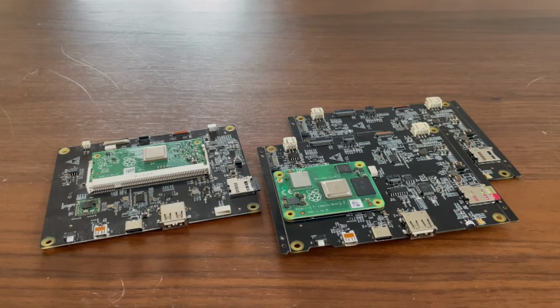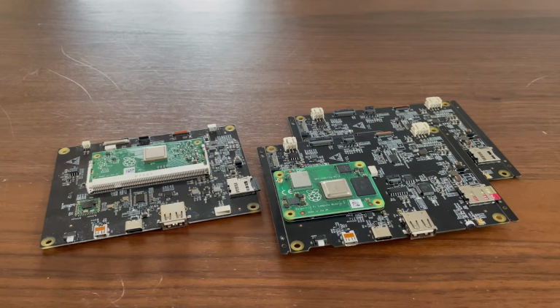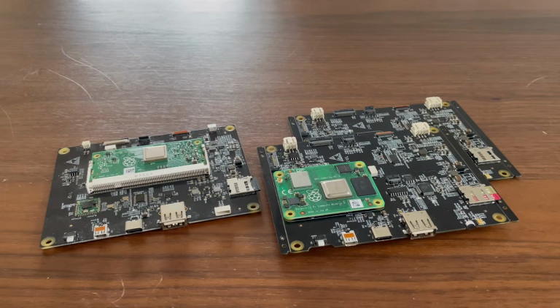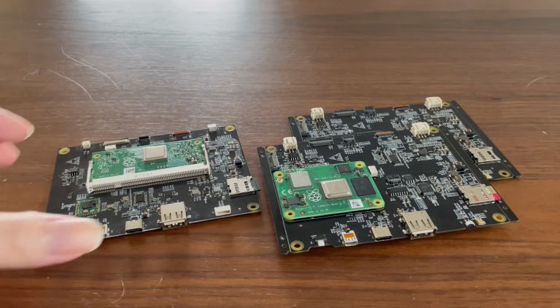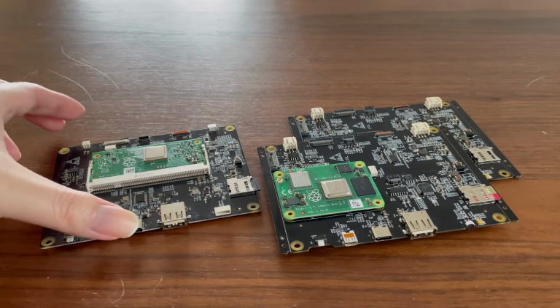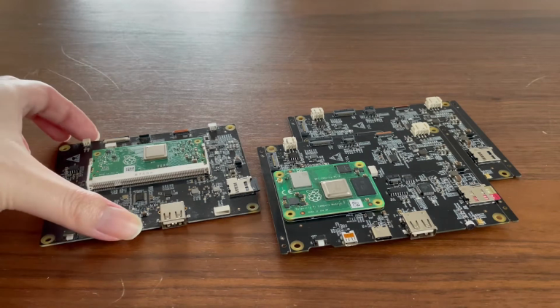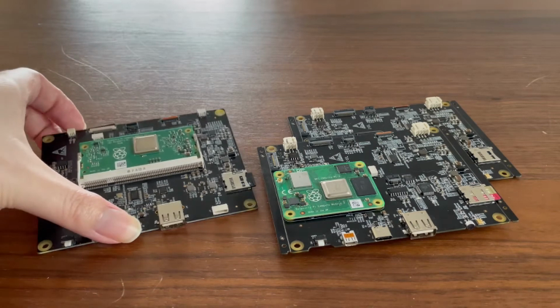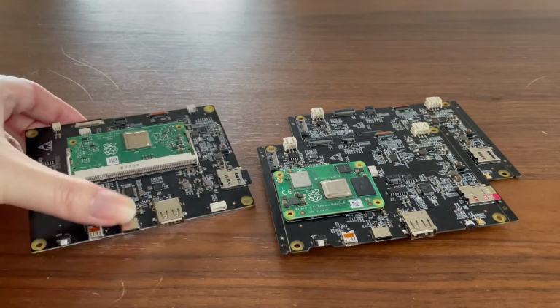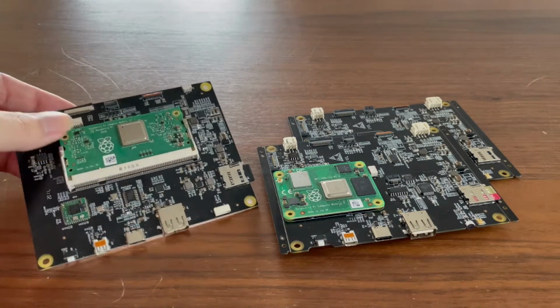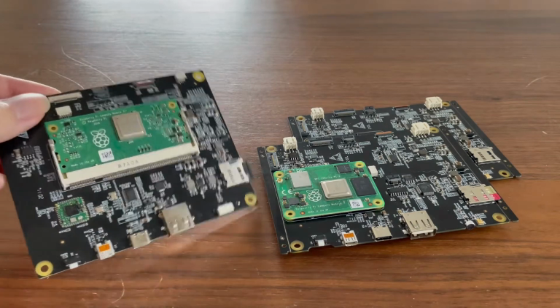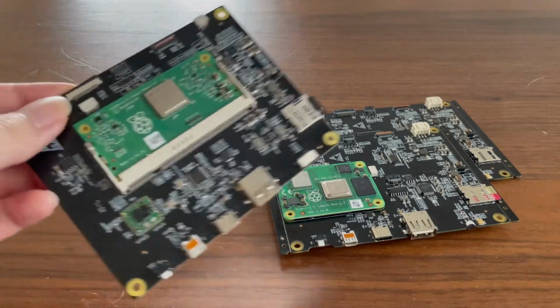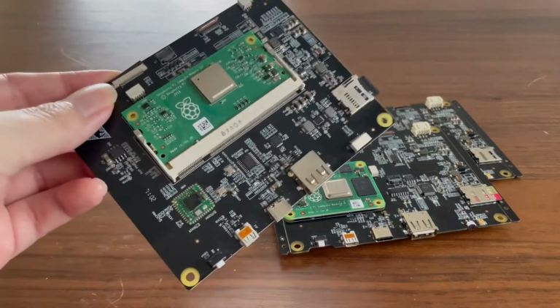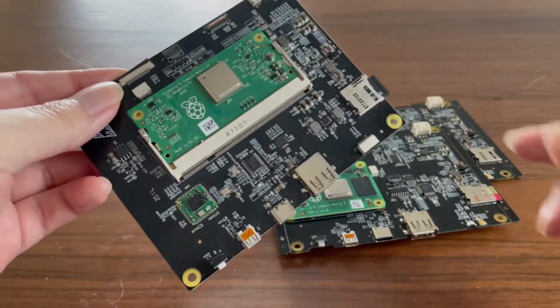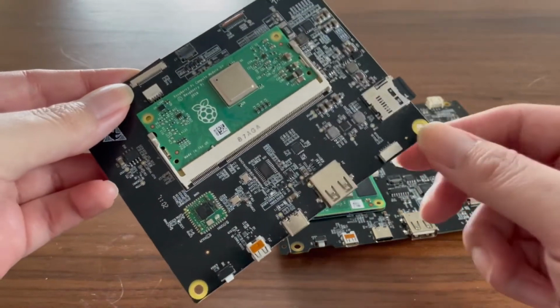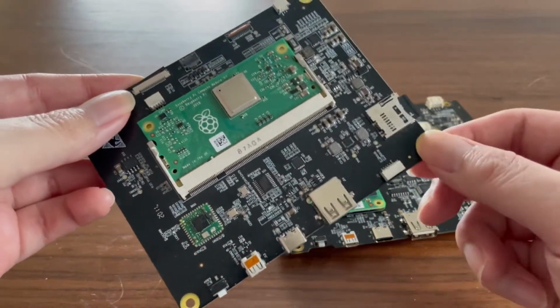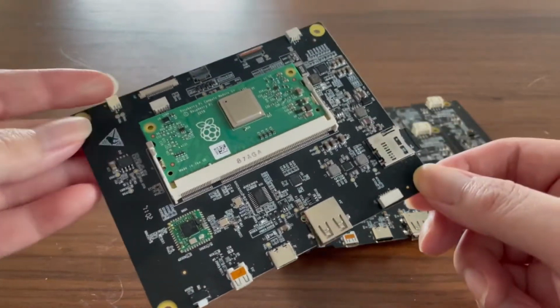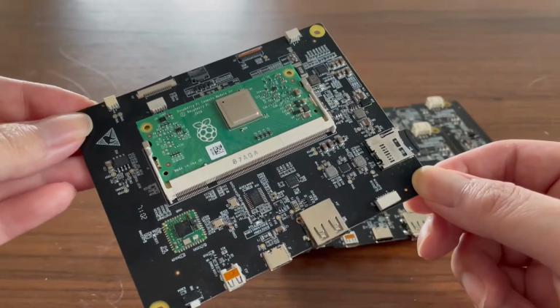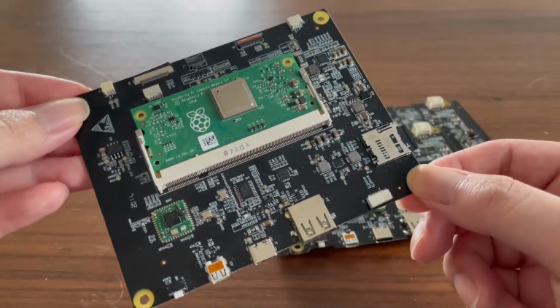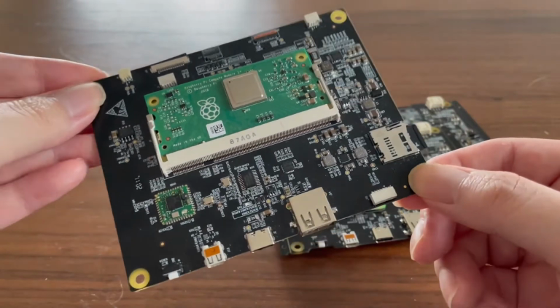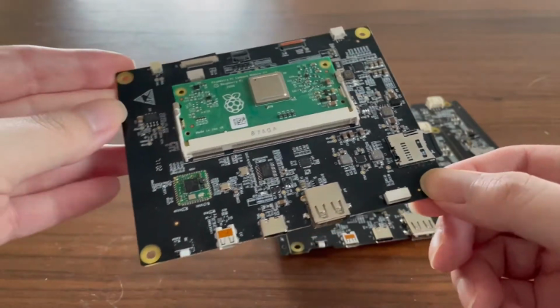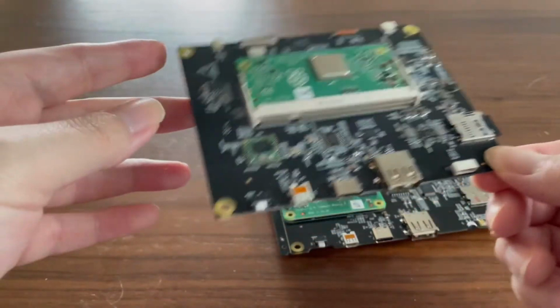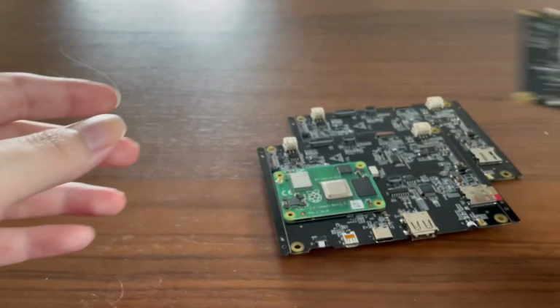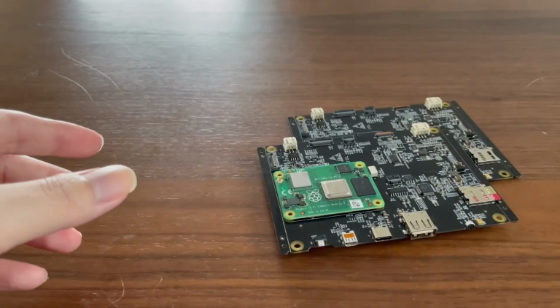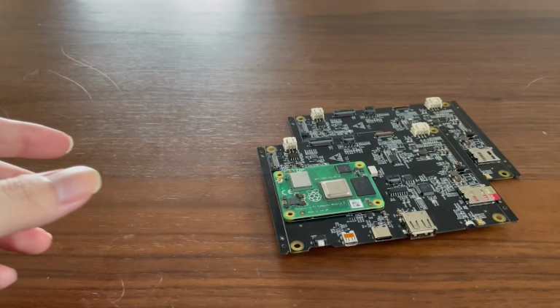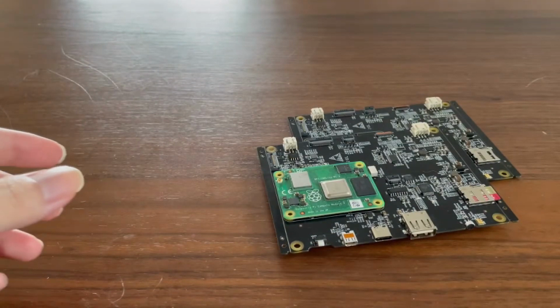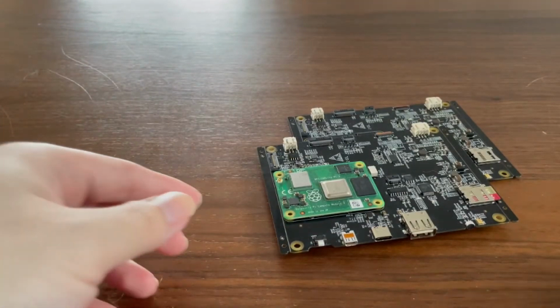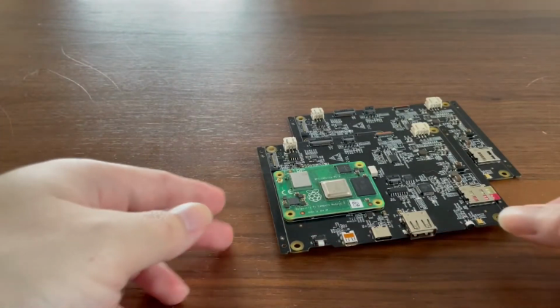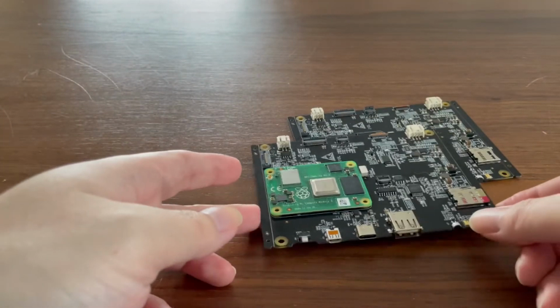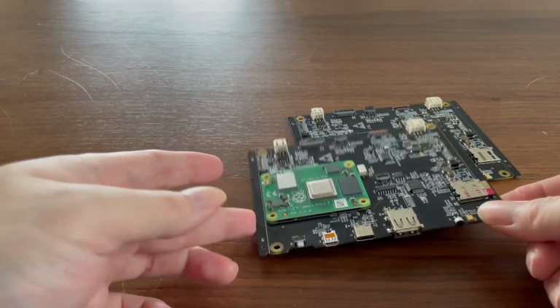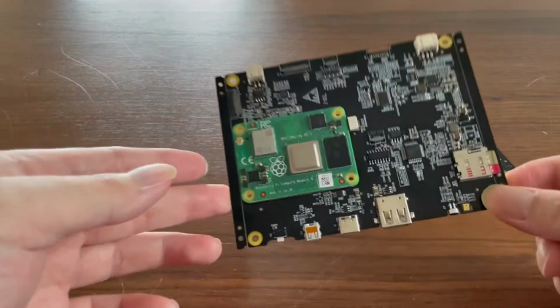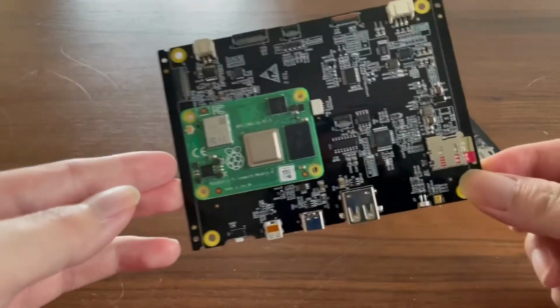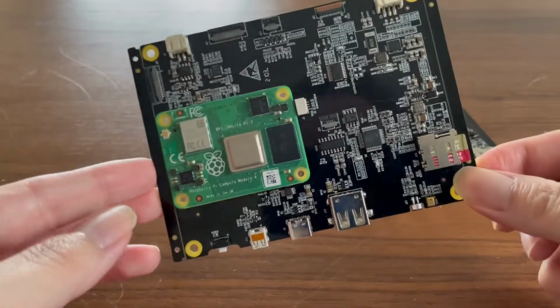It took us about two iterations to get from the original CM3 design into a CM4-compatible design, and here's the result.